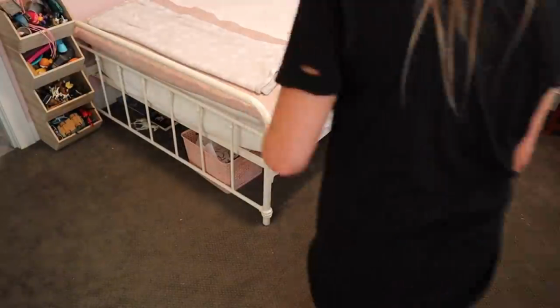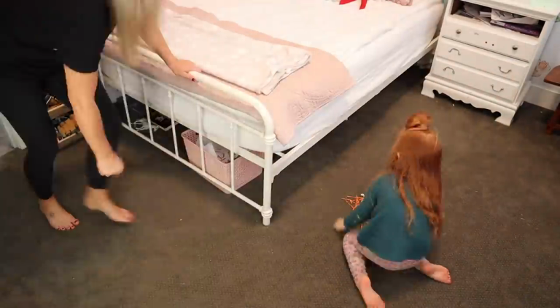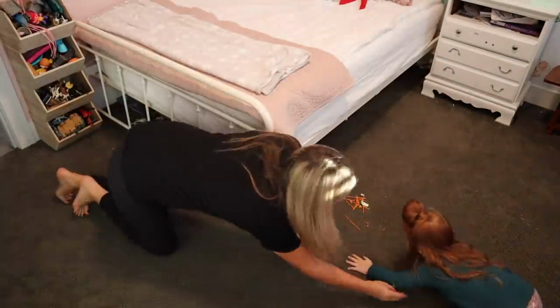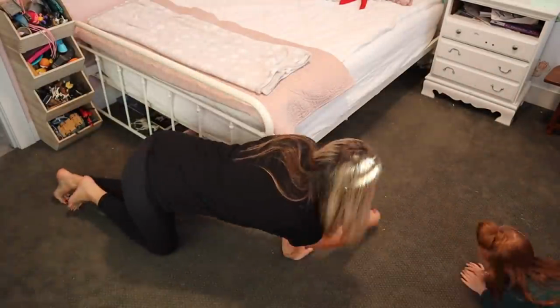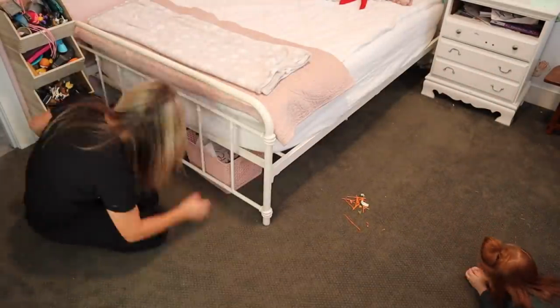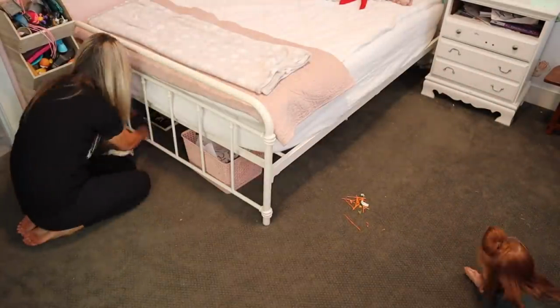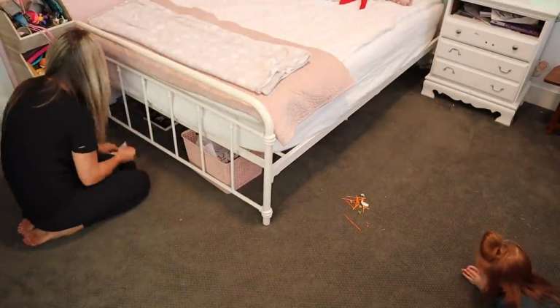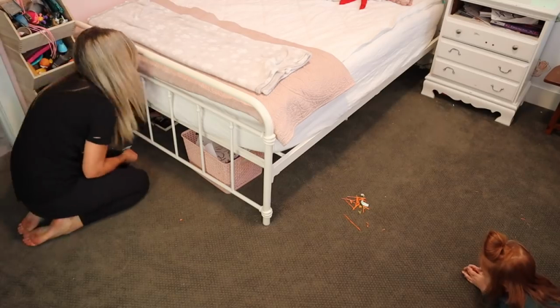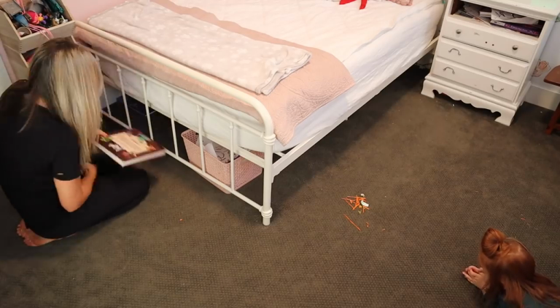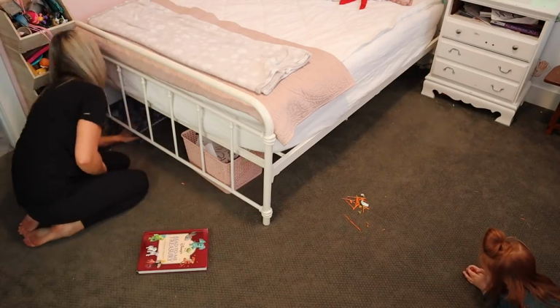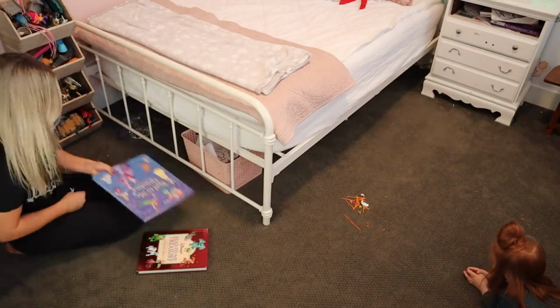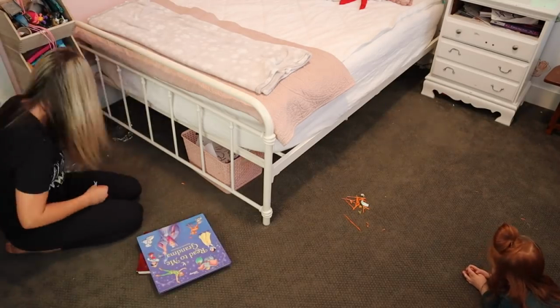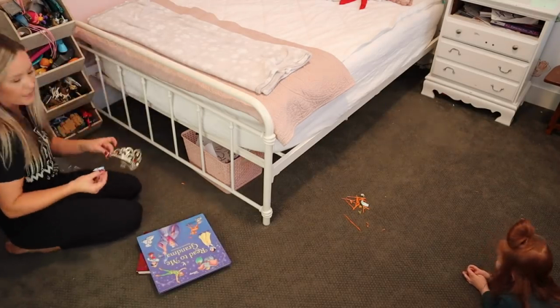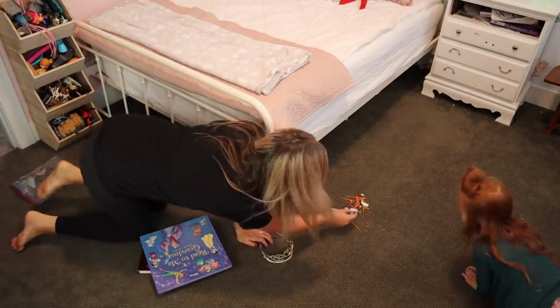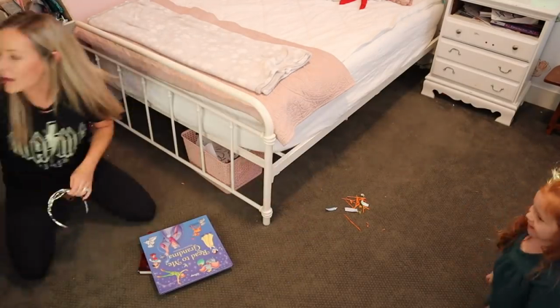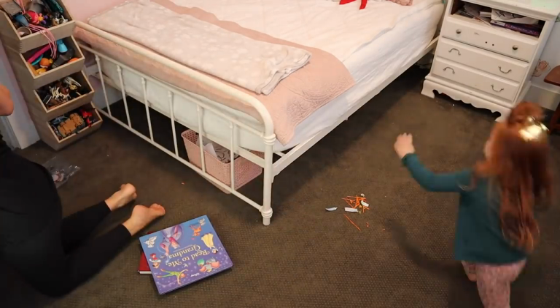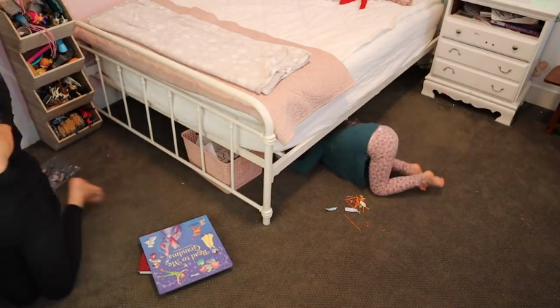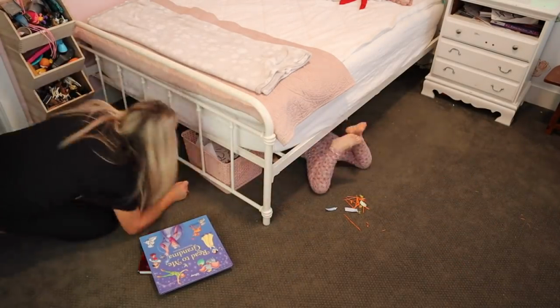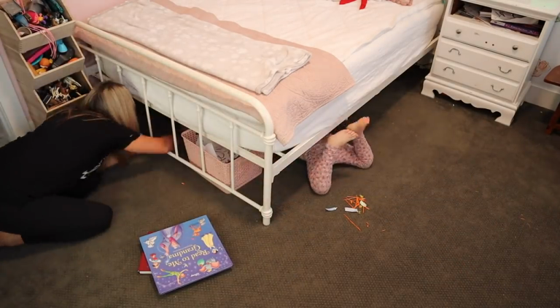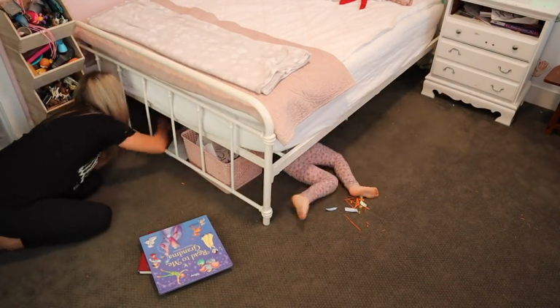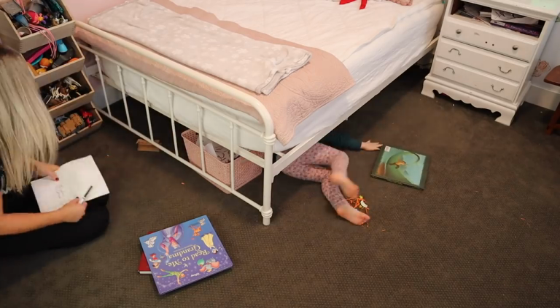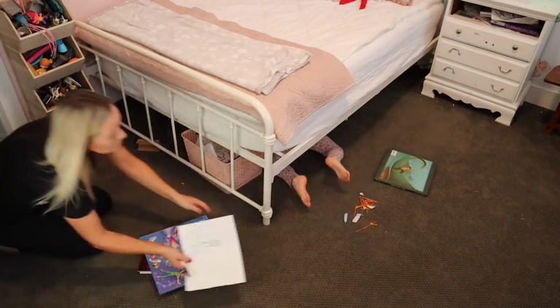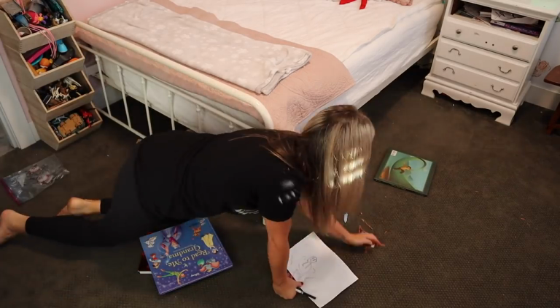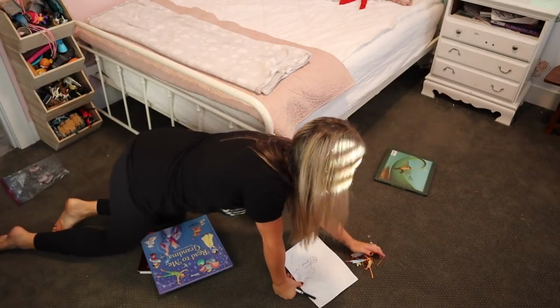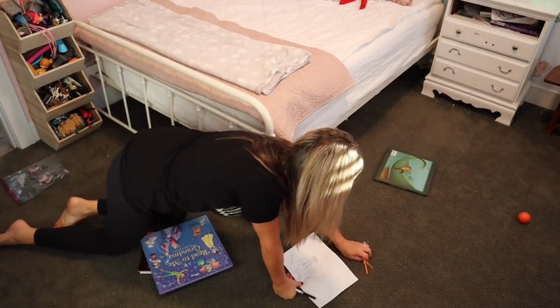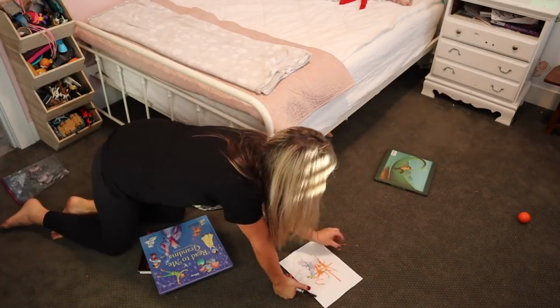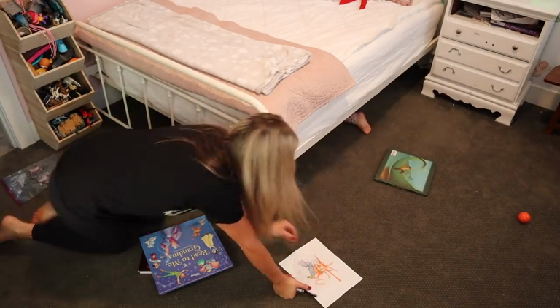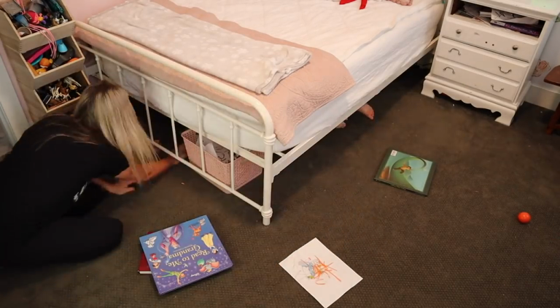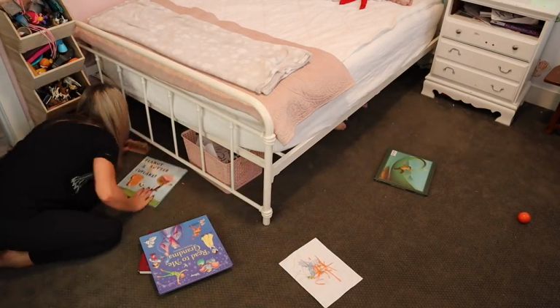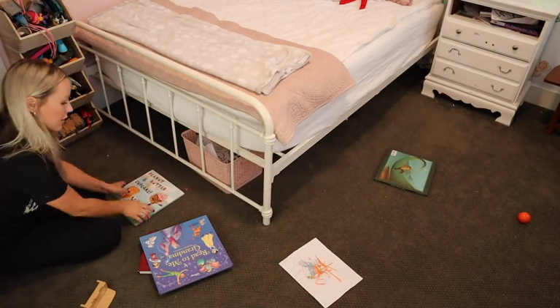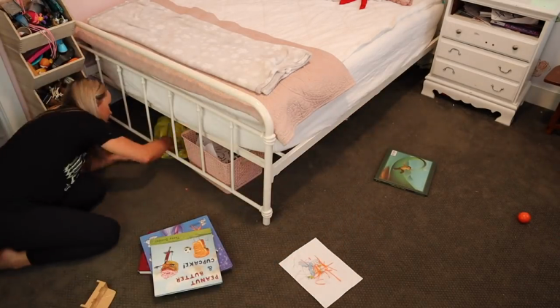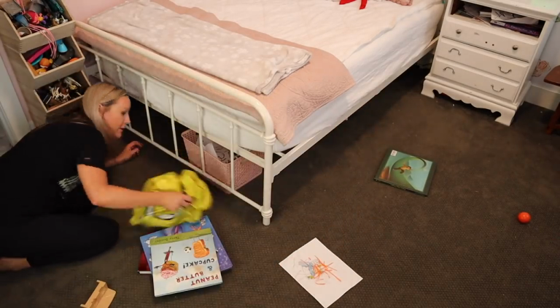So I had her crawl under the bed and hand everything out to me so I could sort it out — trash, books, and toys — and then we could get everything put back where it needed to go. She's under there handing everything out to me.